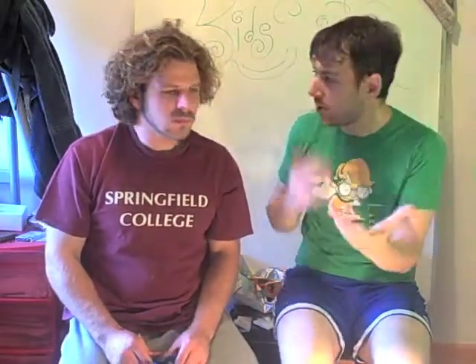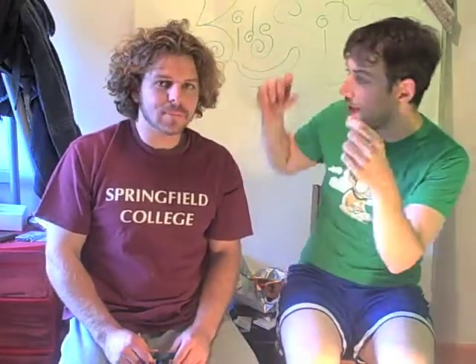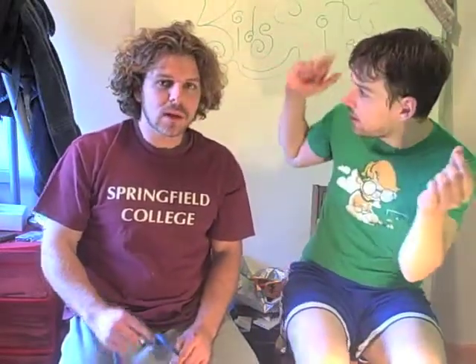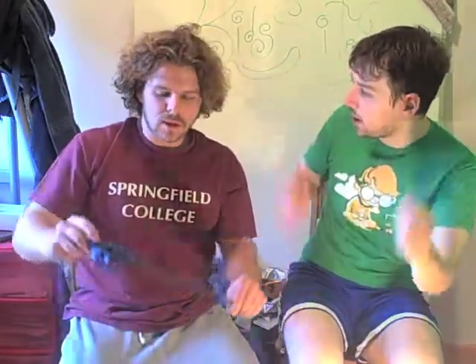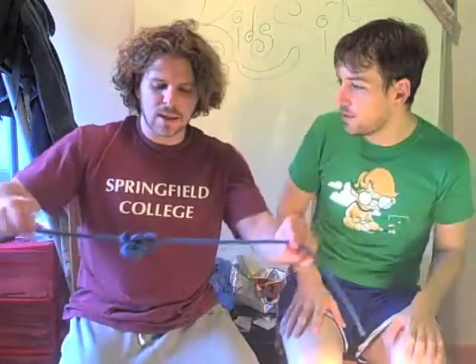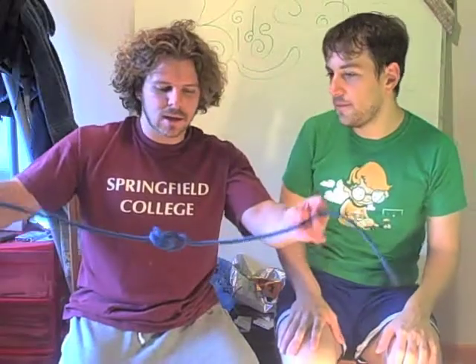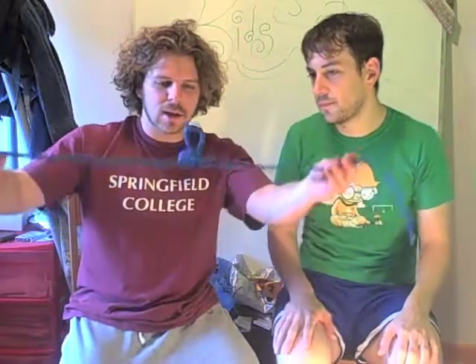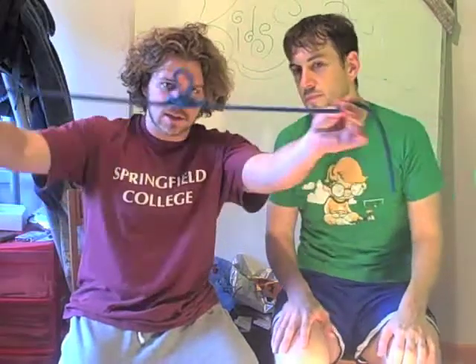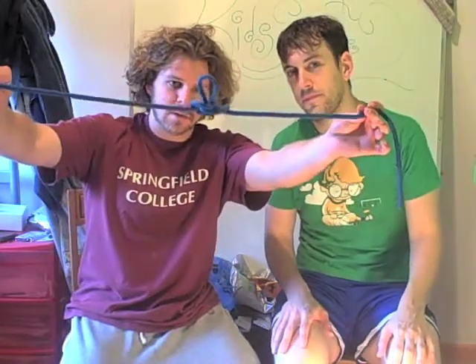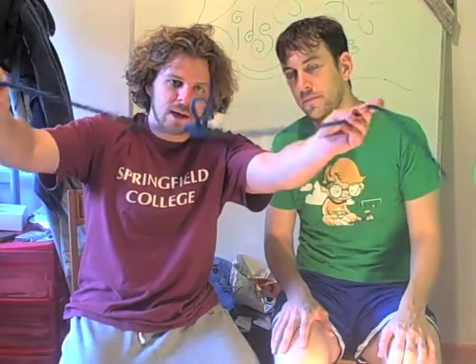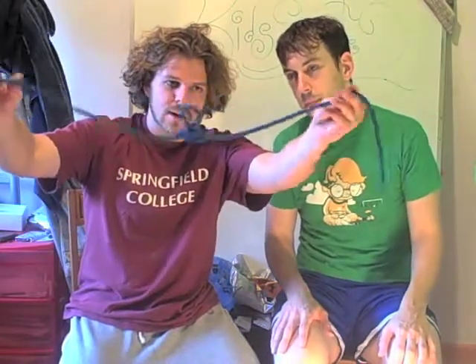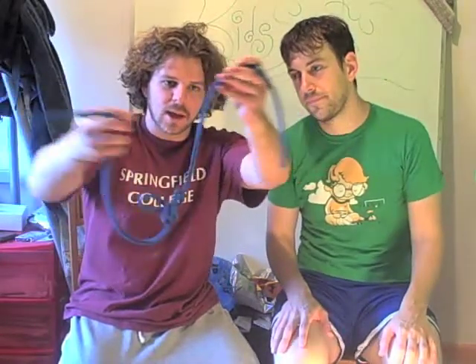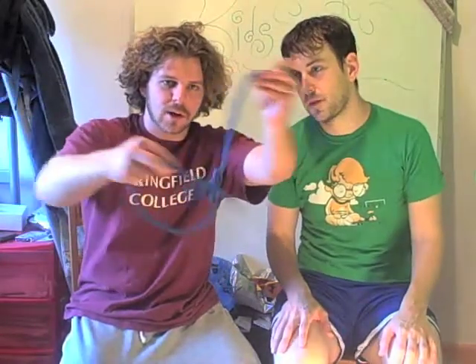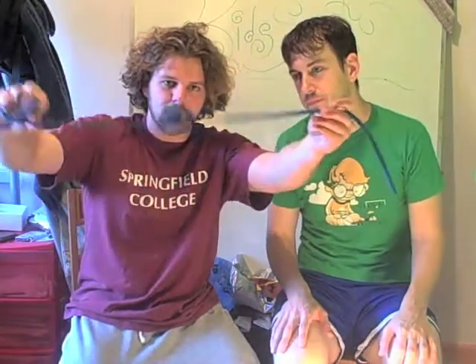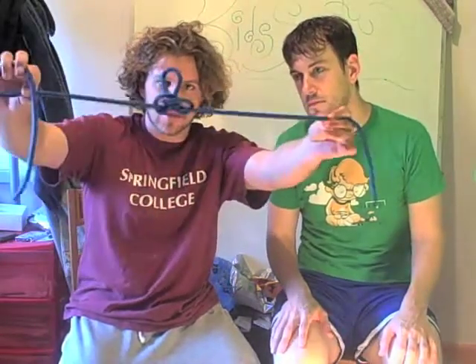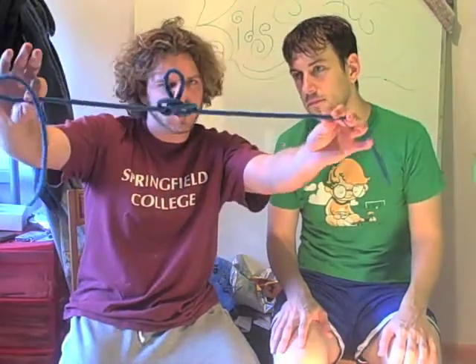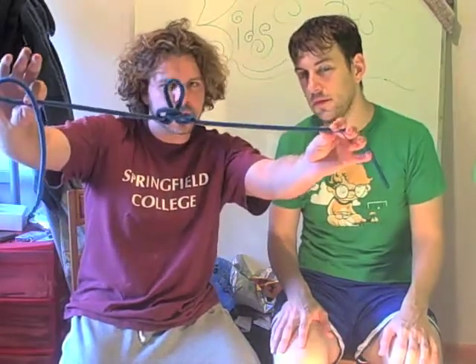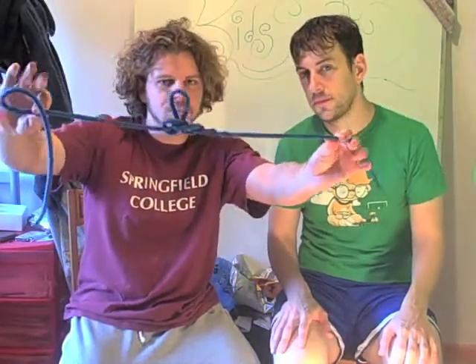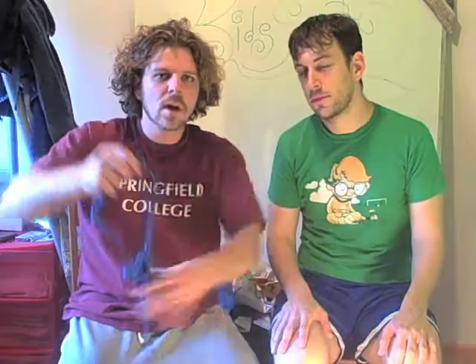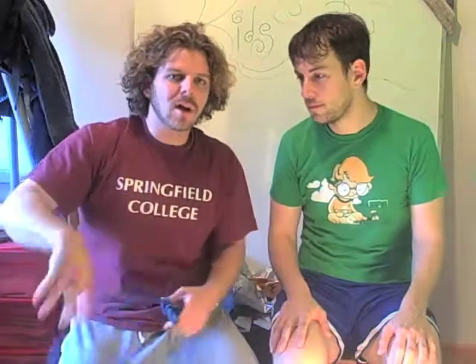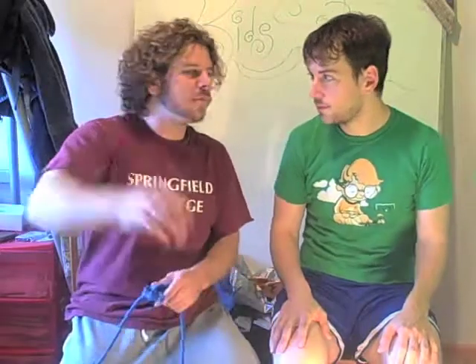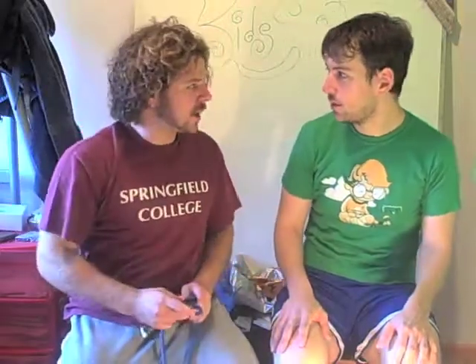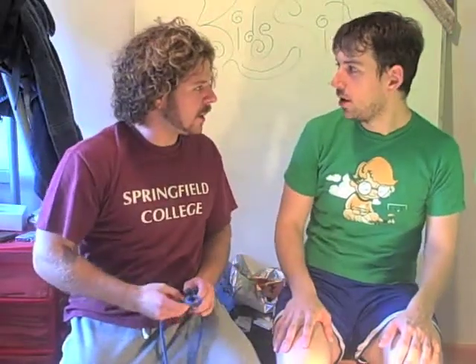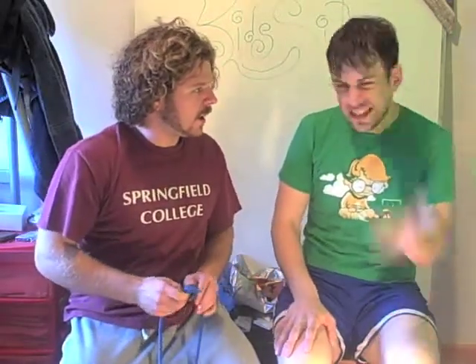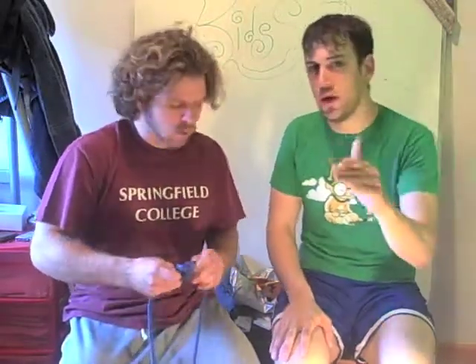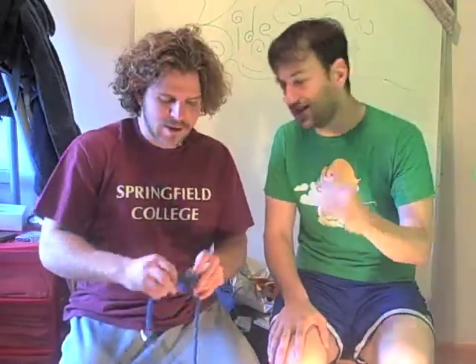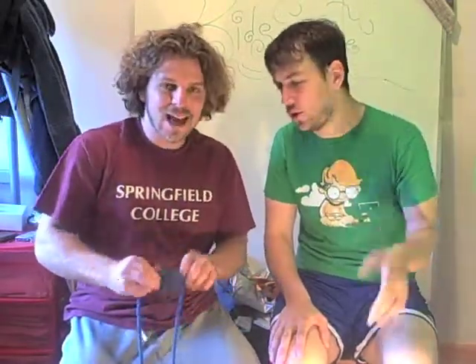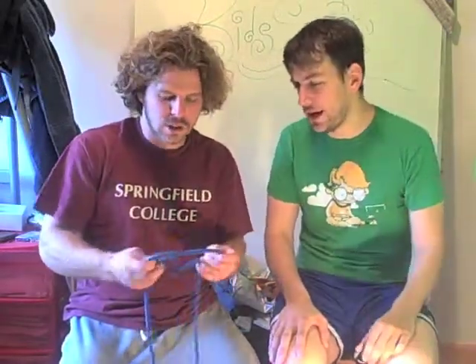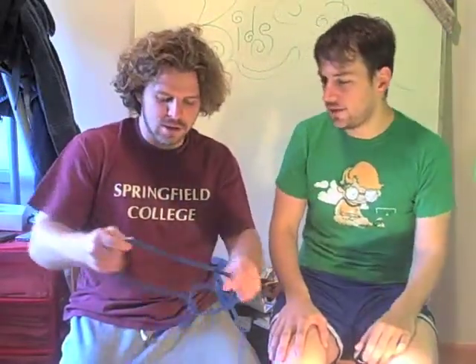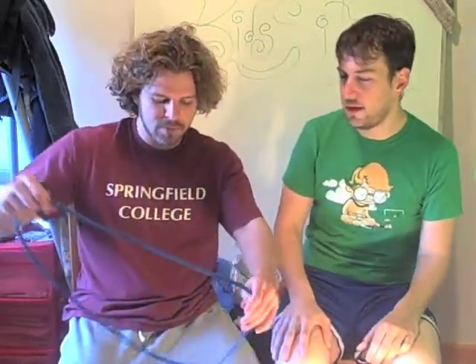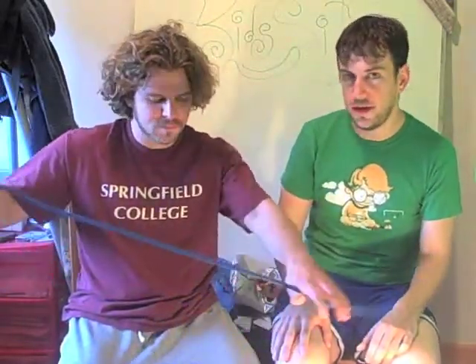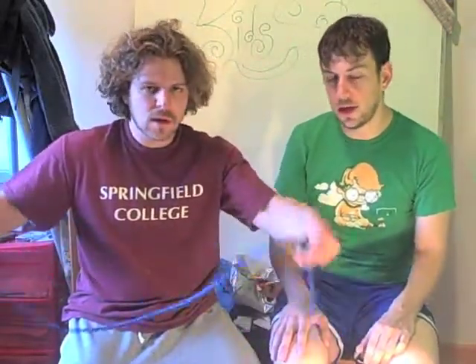Maybe put a couple of lights along it or something like that. You could put three or four more butterfly knots on there and it'll look pretty cool. Enough talking about it — let's actually do the knot.